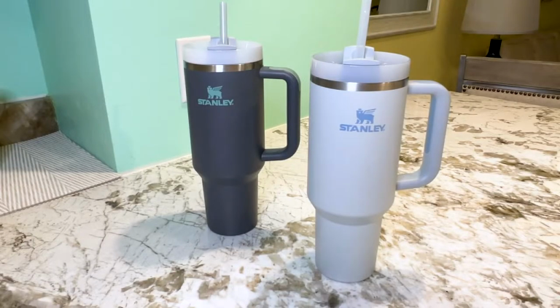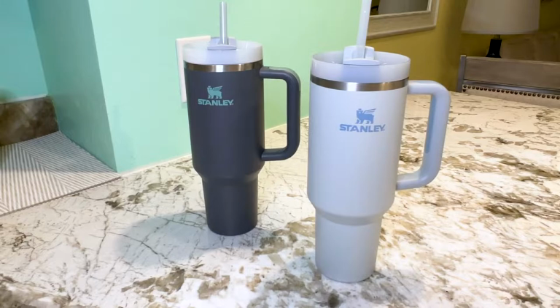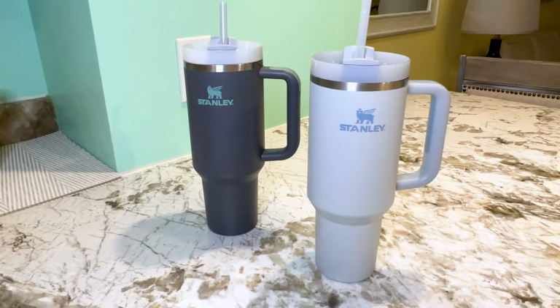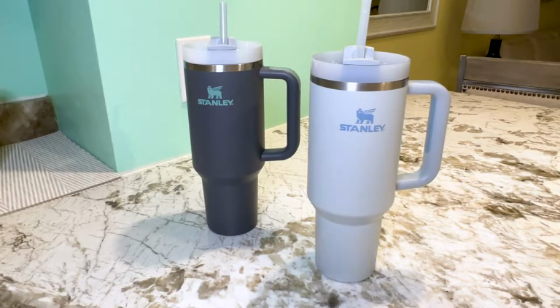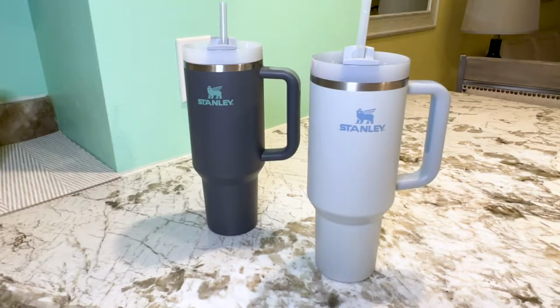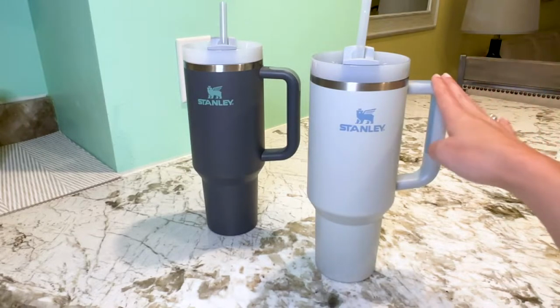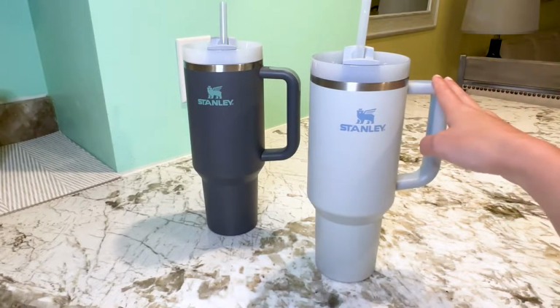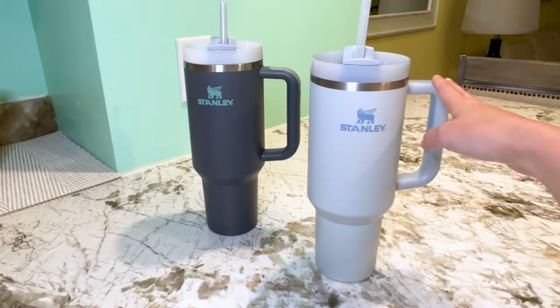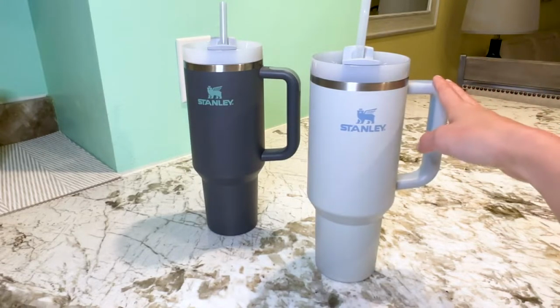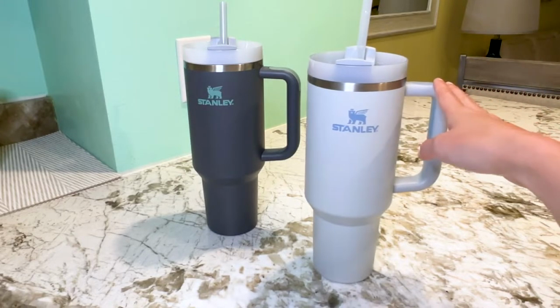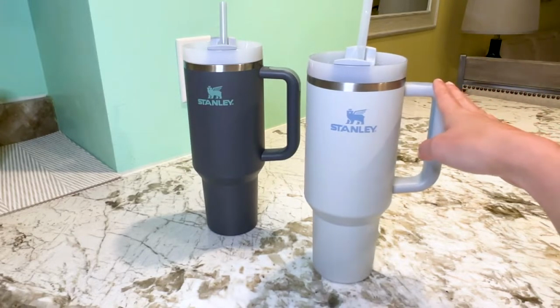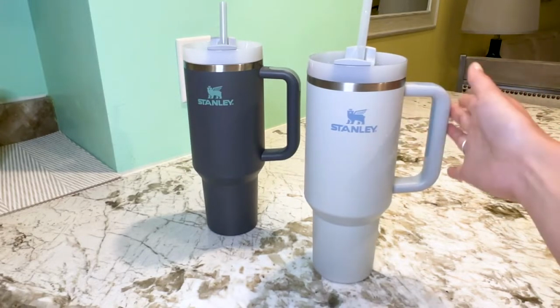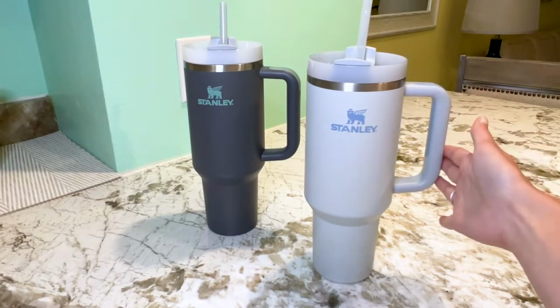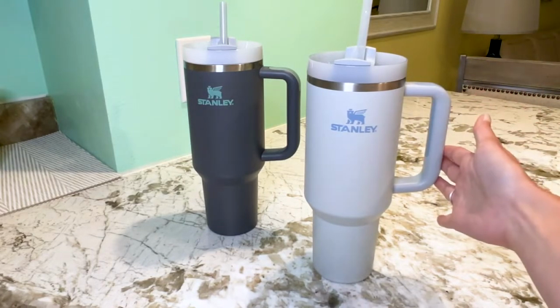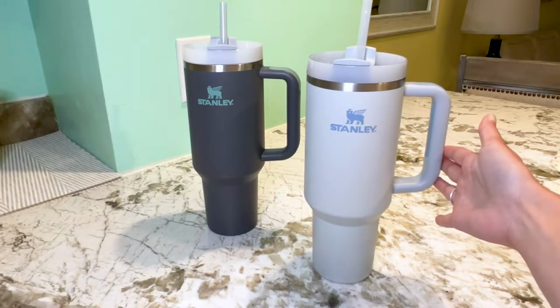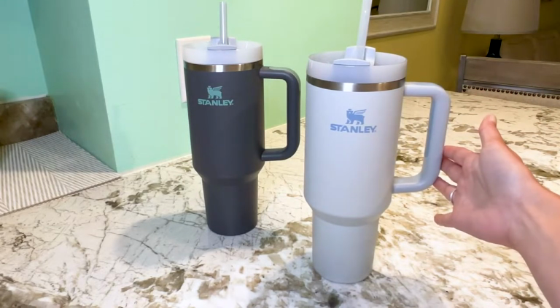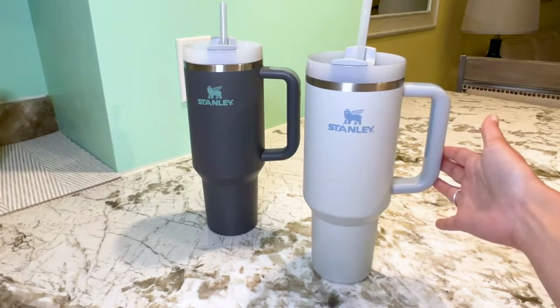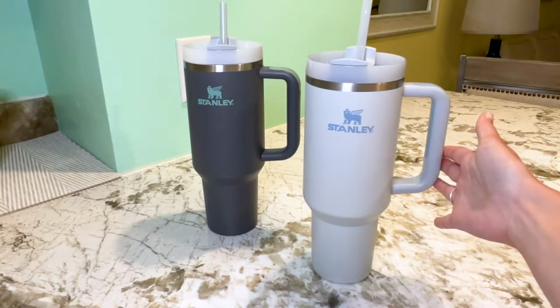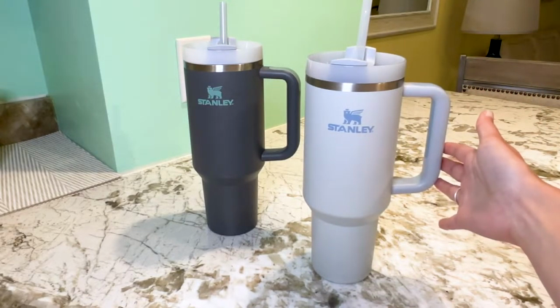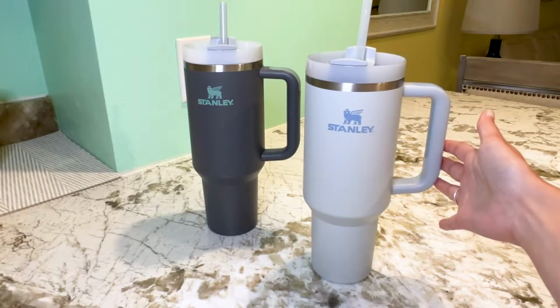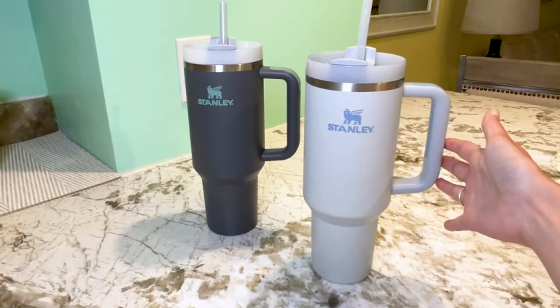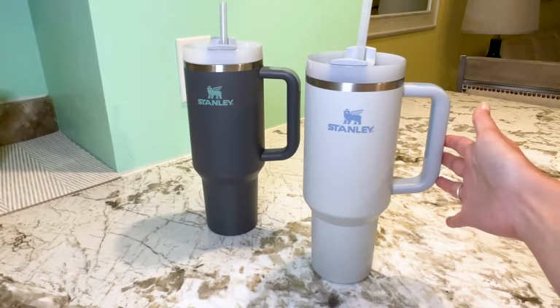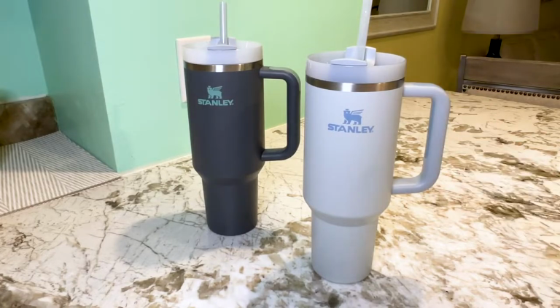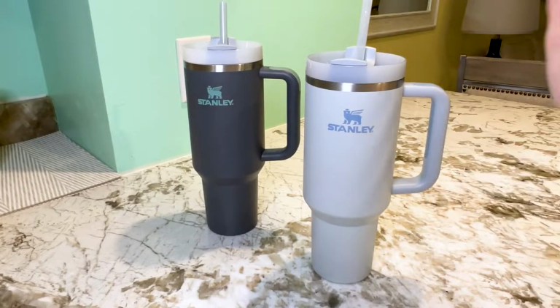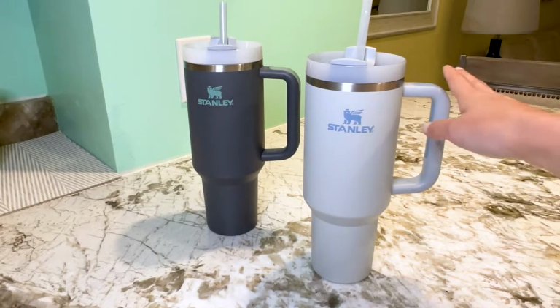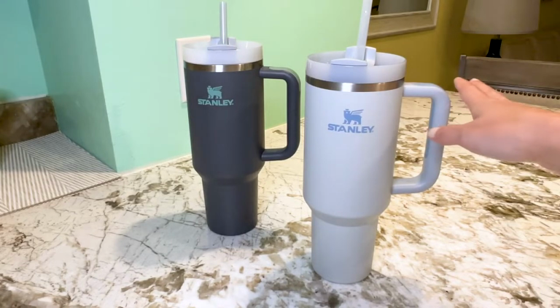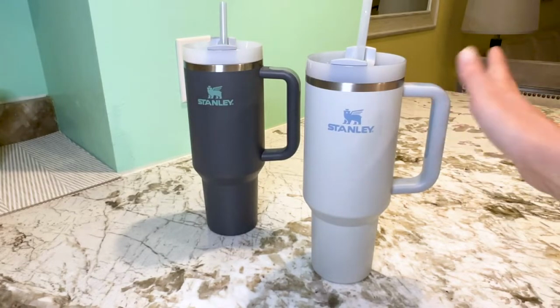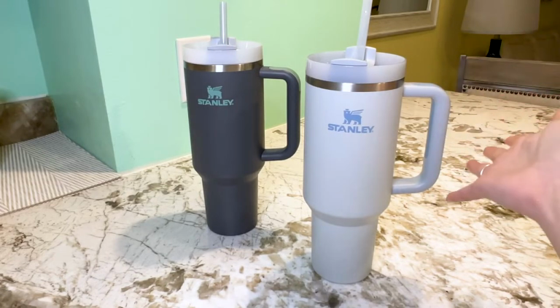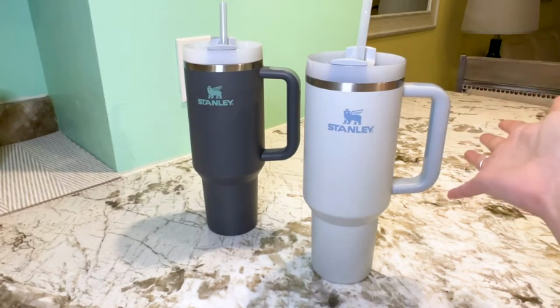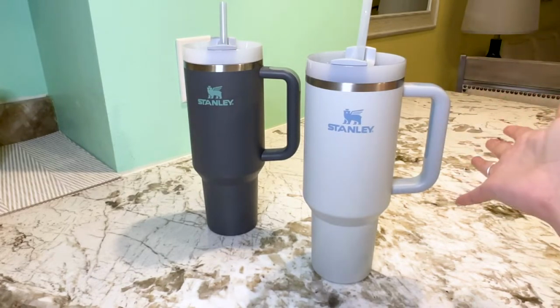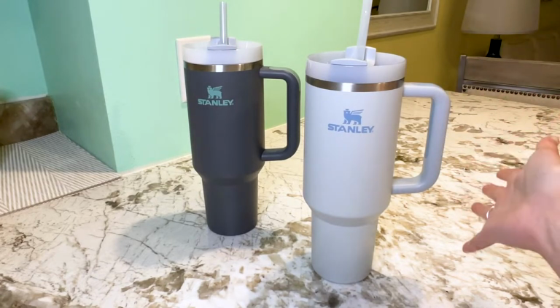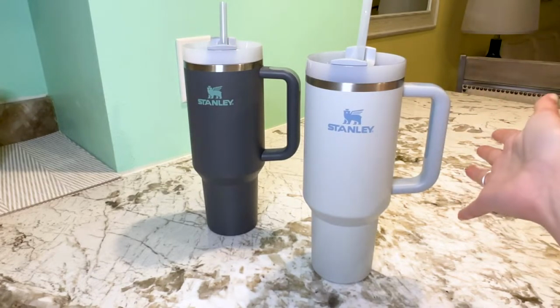First things first, I definitely love the size of these cups. They are 40 ounces and I can definitely tell I'm upping my water intake.